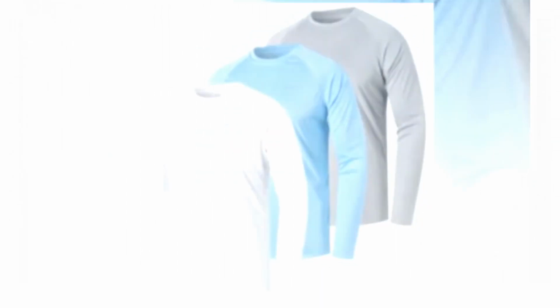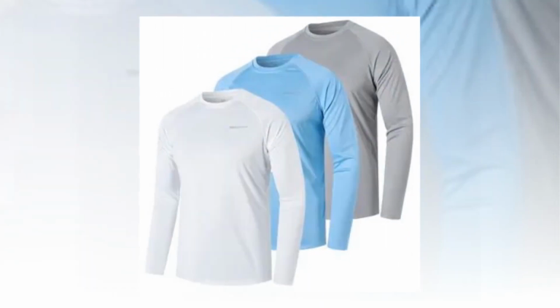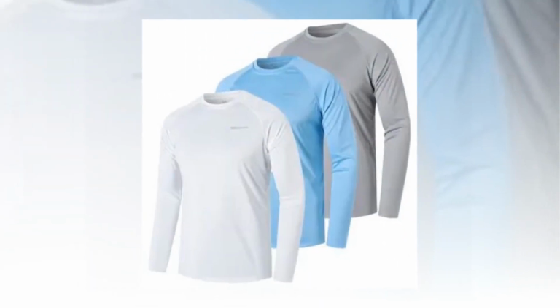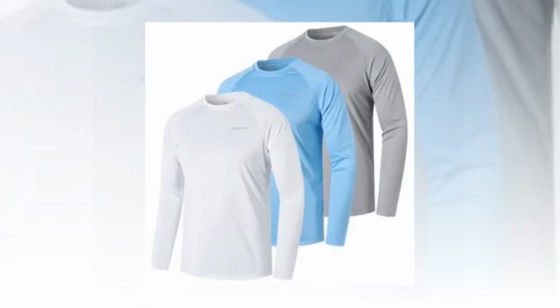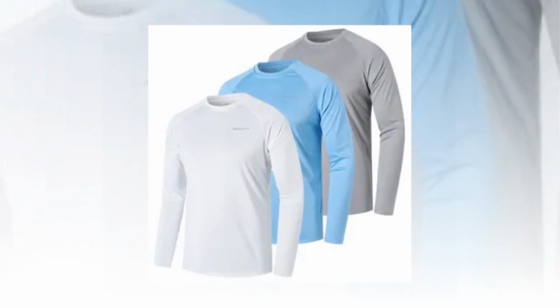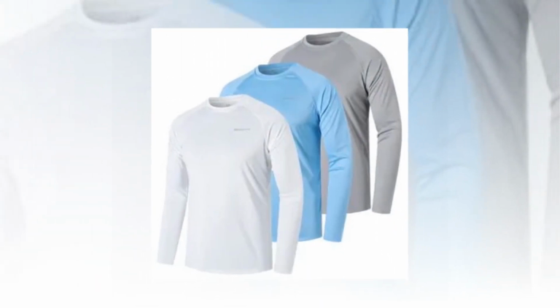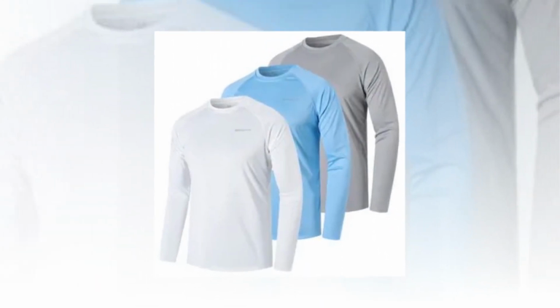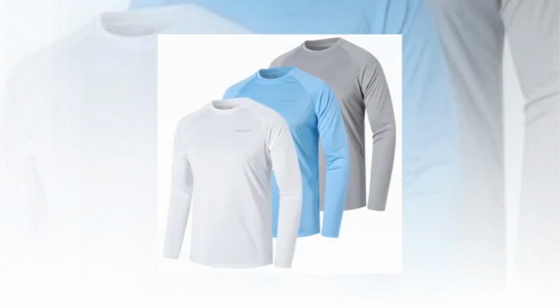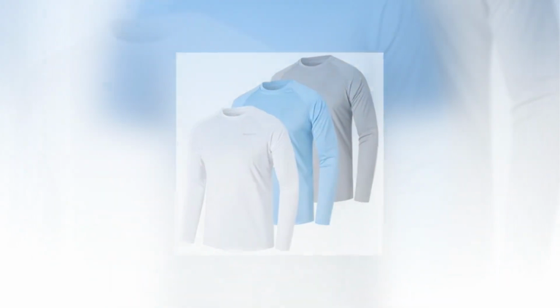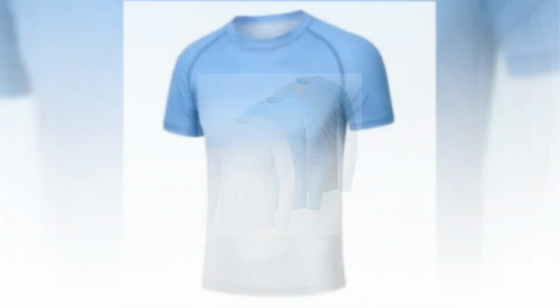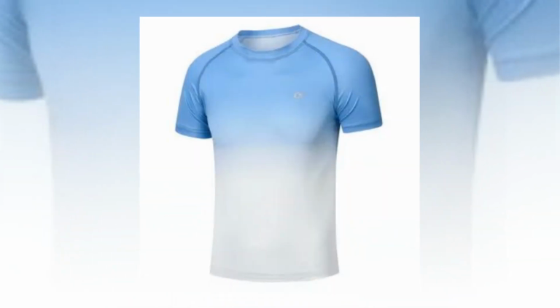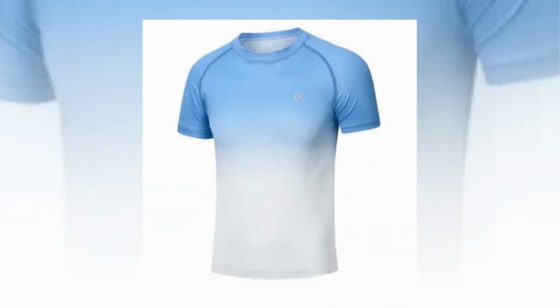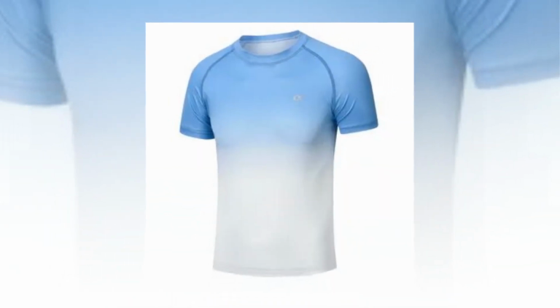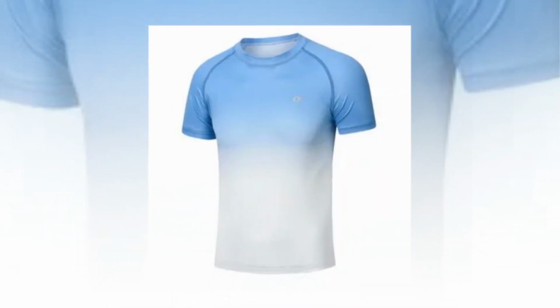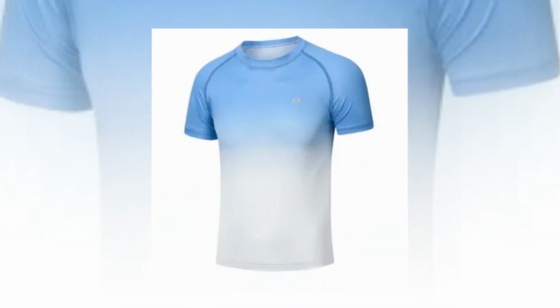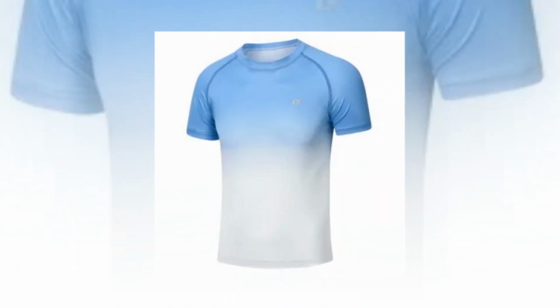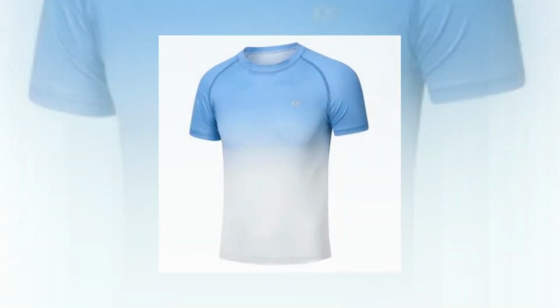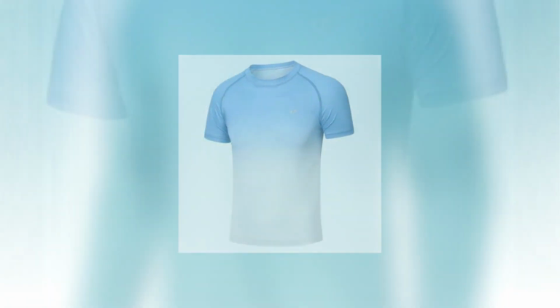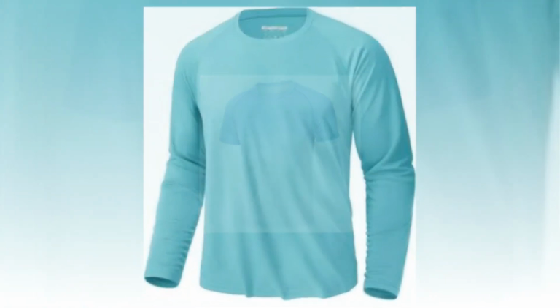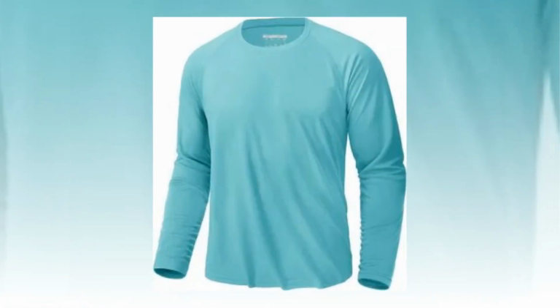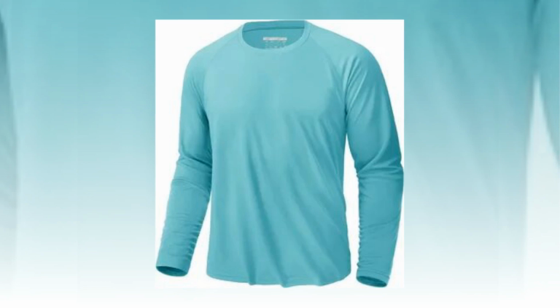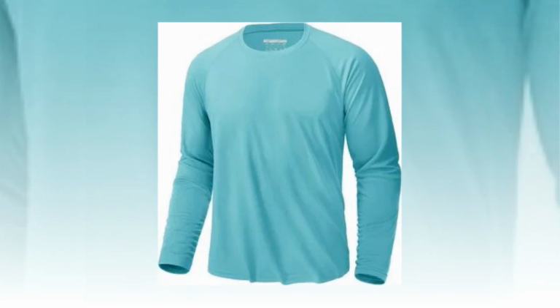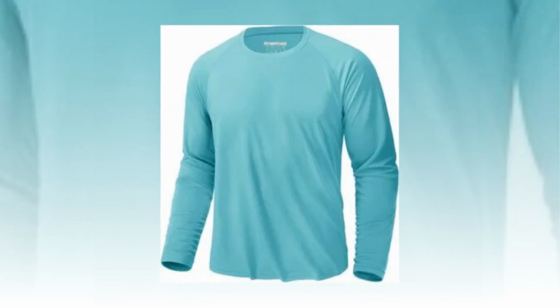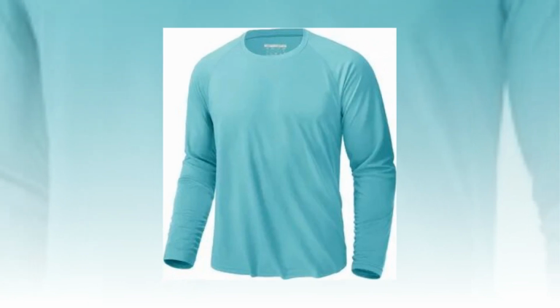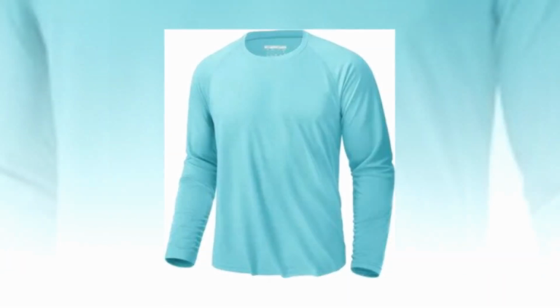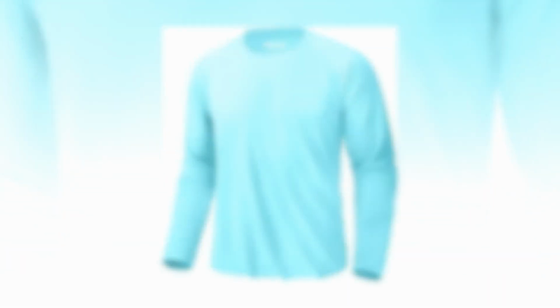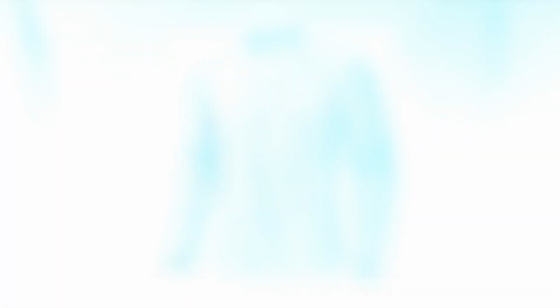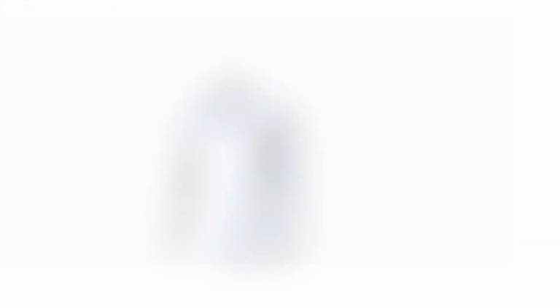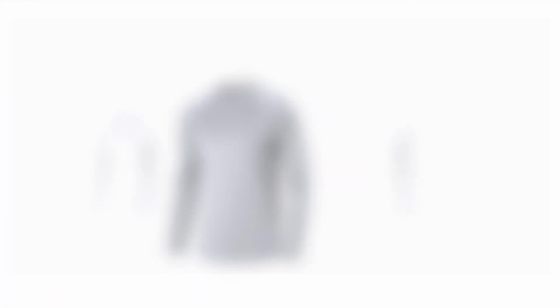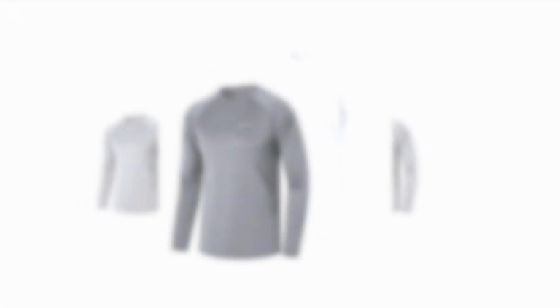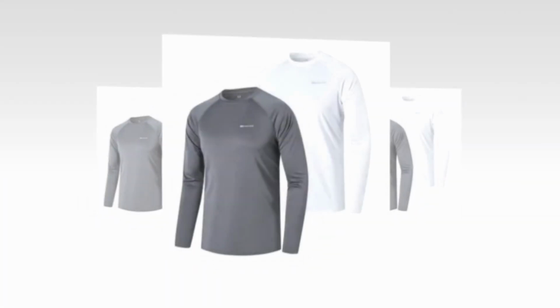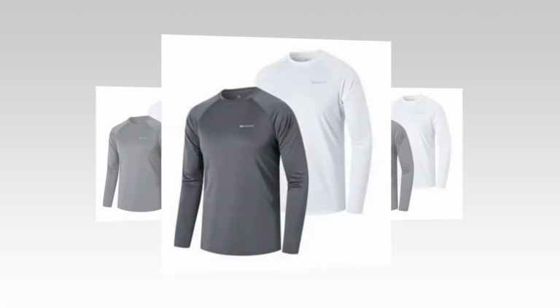The ultra-soft and quick-dry fabric provides excellent comfort with extremely lightweight without limitation. UV Protection 50 Plus UPF rating offers superior defense against UVA and UVB radiation.